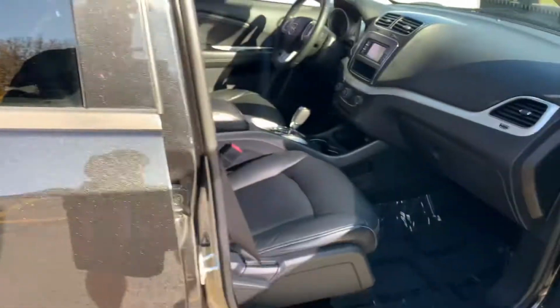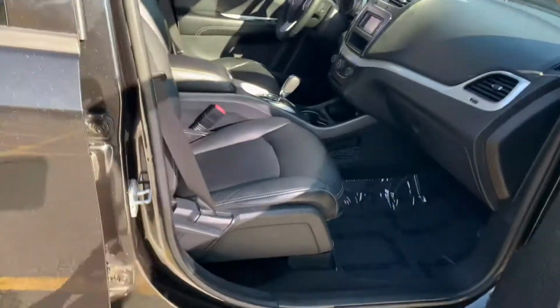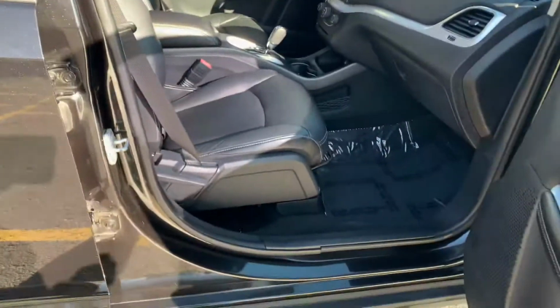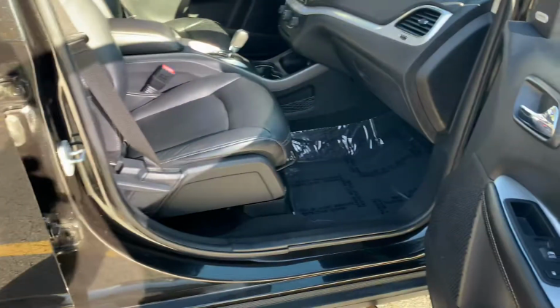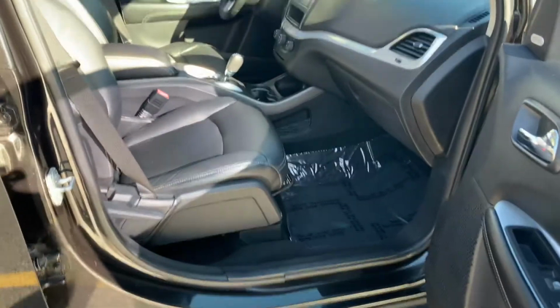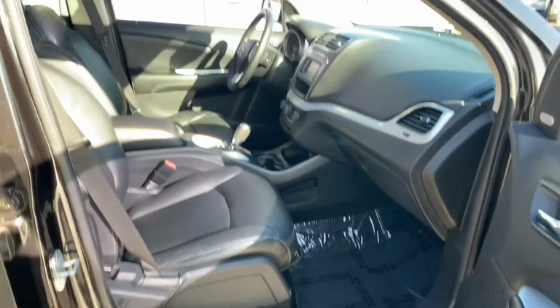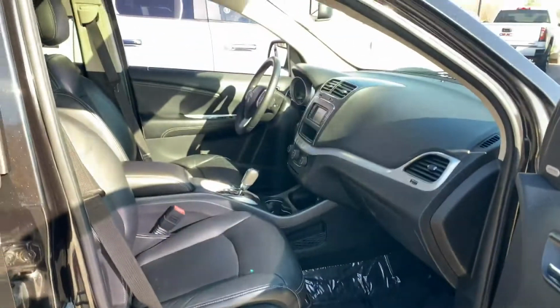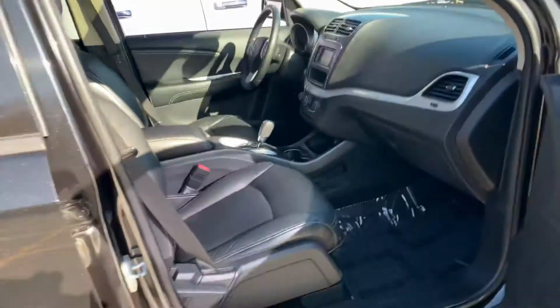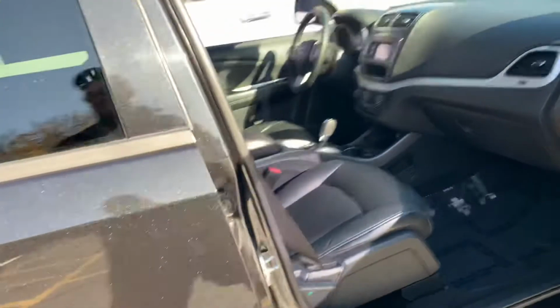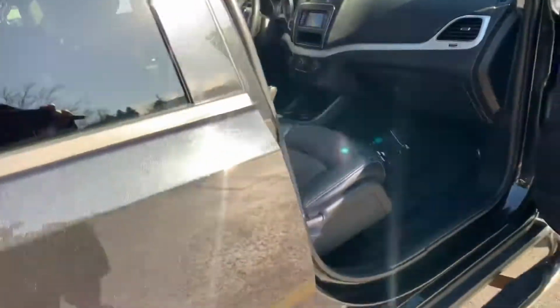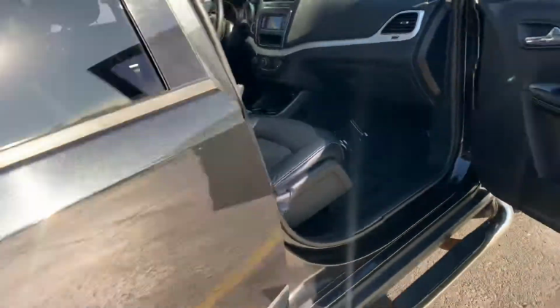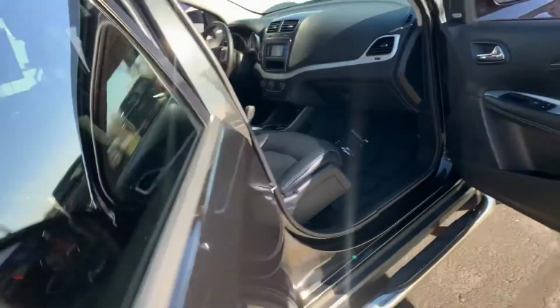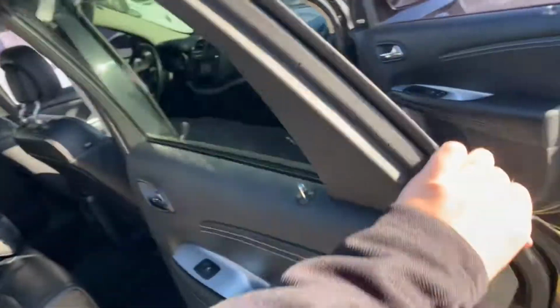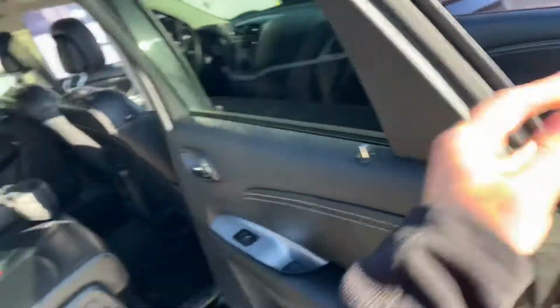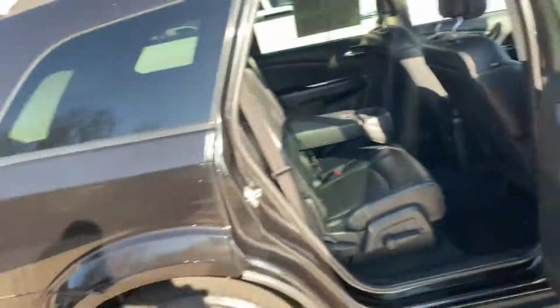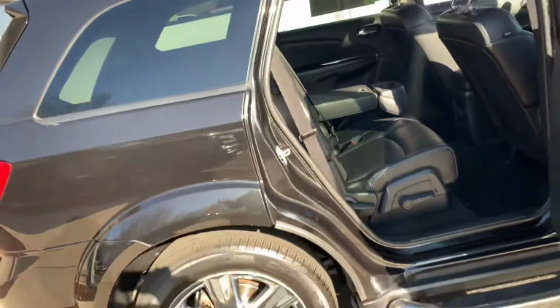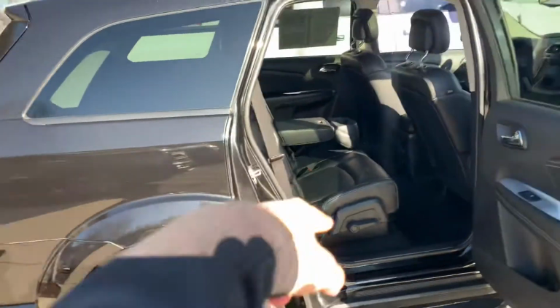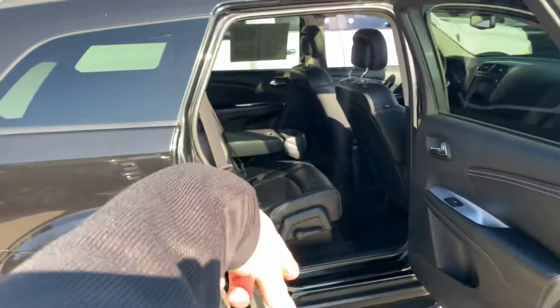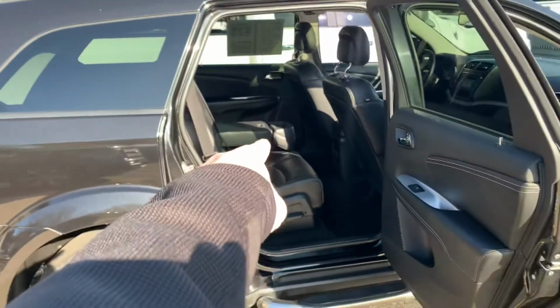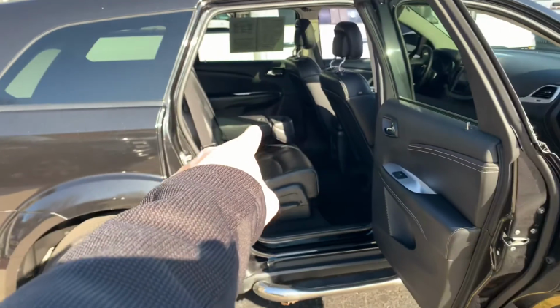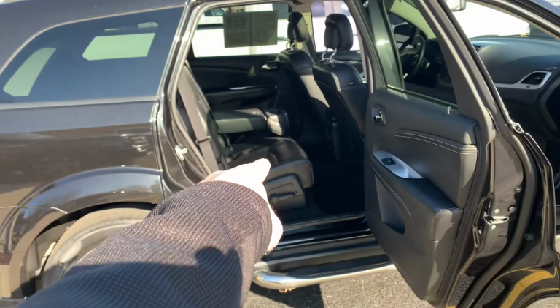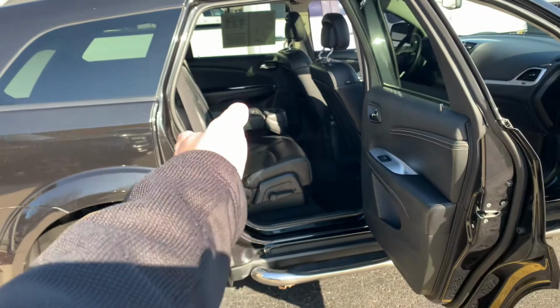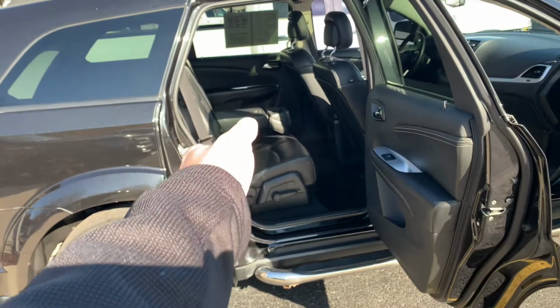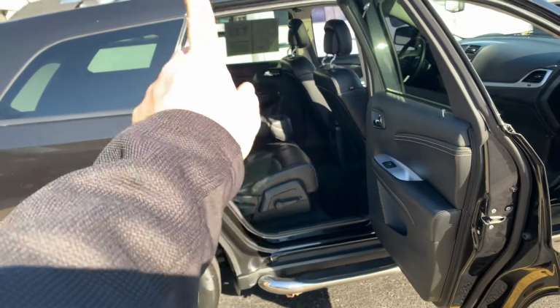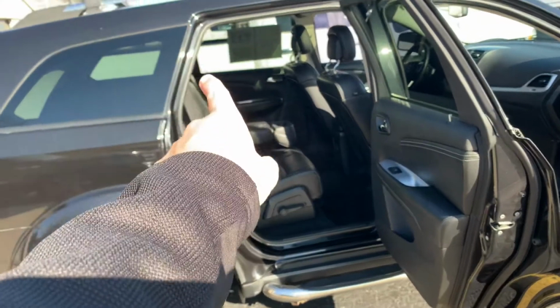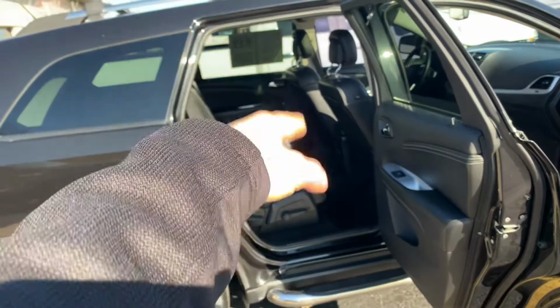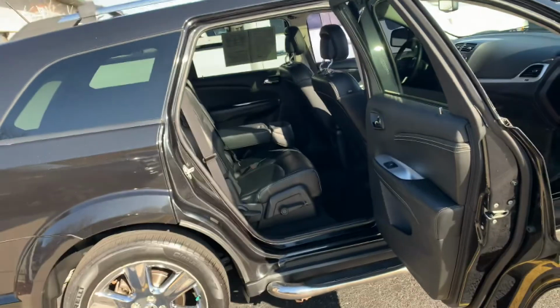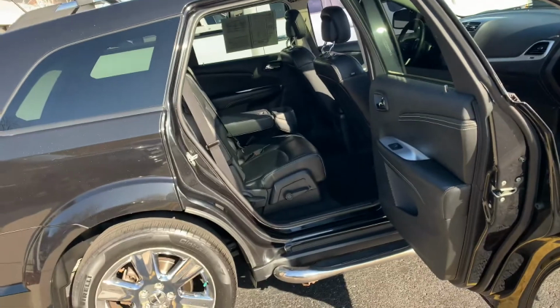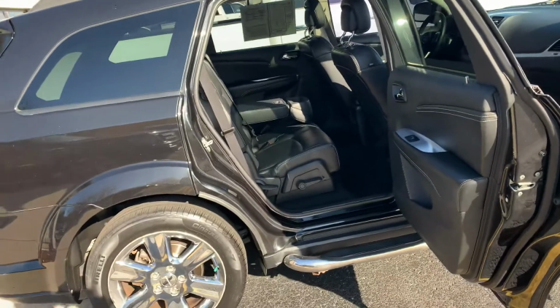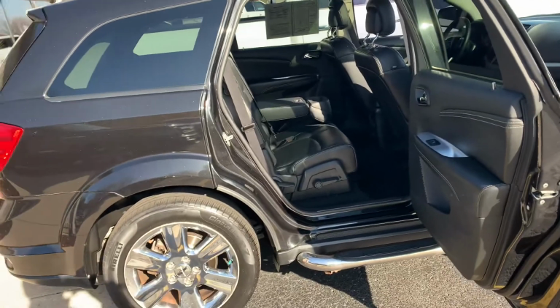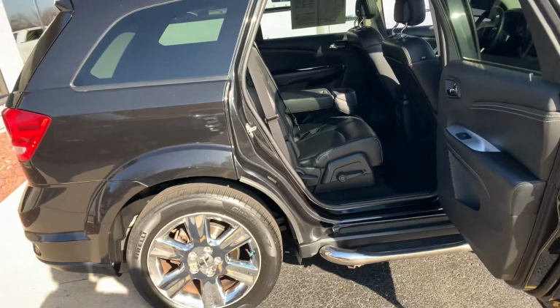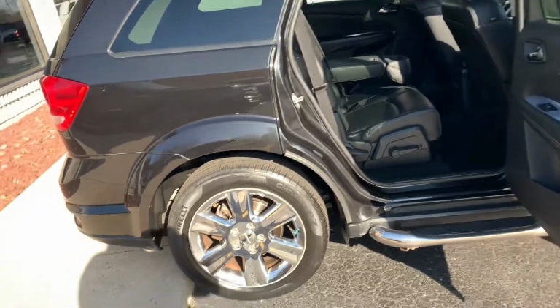Push-button start. Look at the leather. Oh my gosh. I like Journeys — they're great. This one has the third row seat. You can split it 50-50 like bucket seats, or you can put it up and make it a seven-passenger. These are really, really nice.